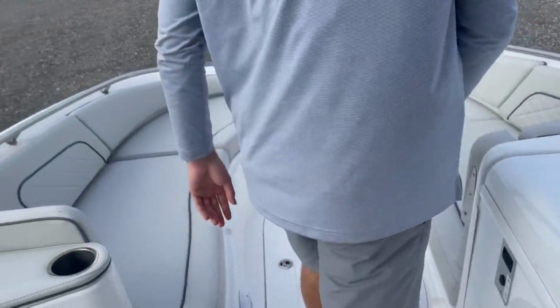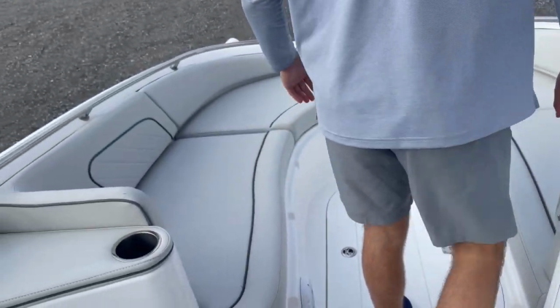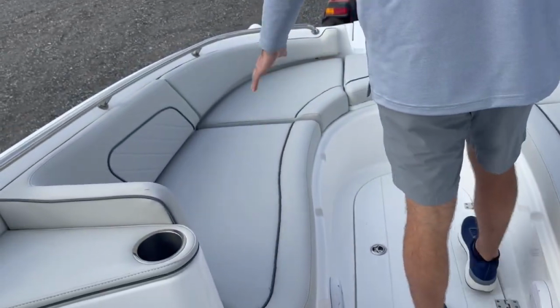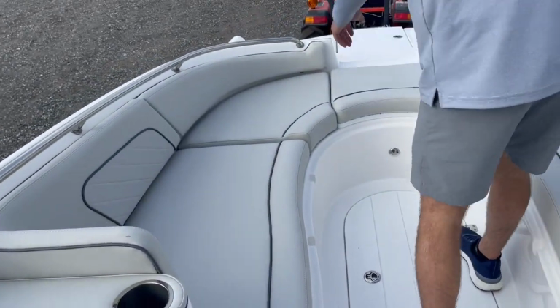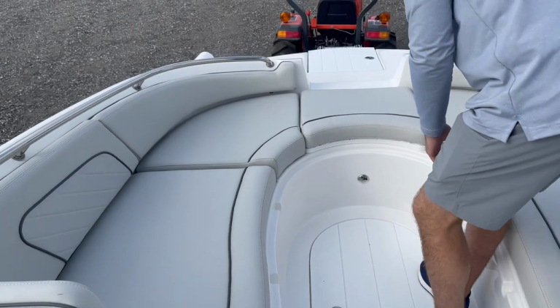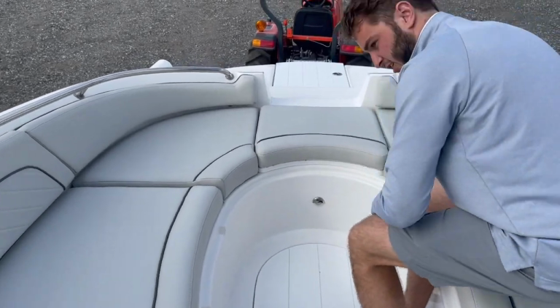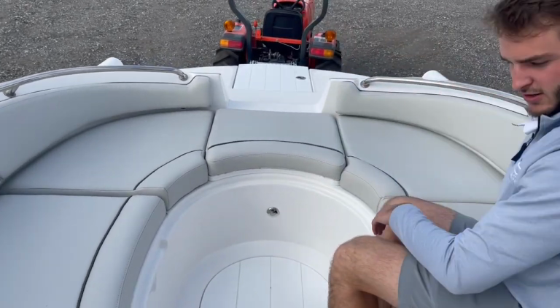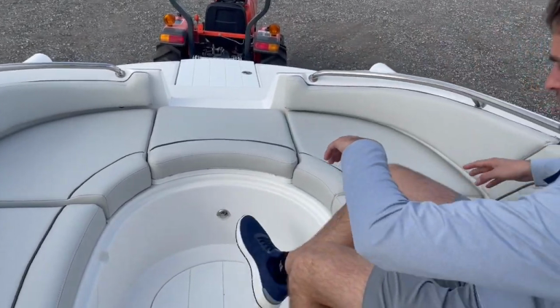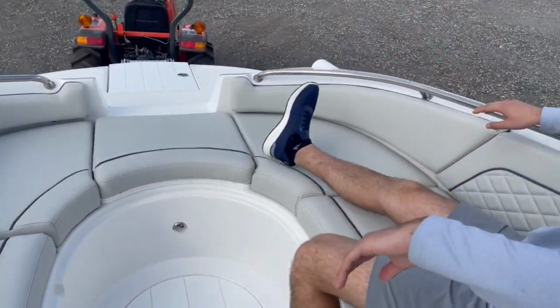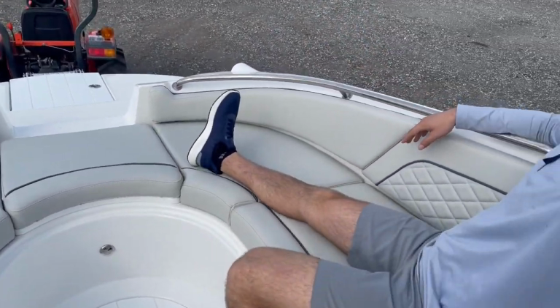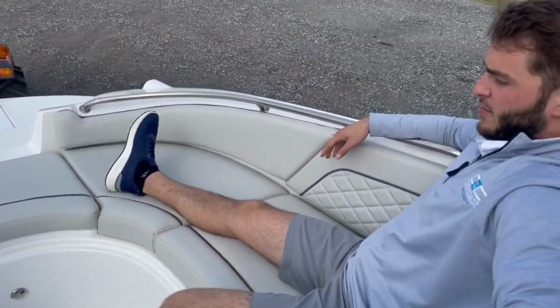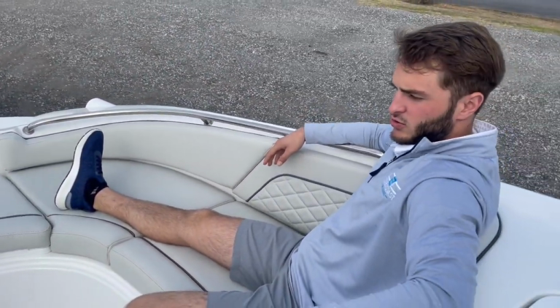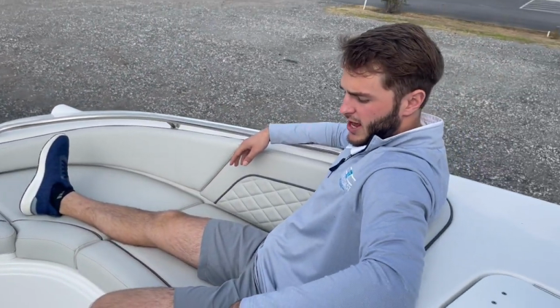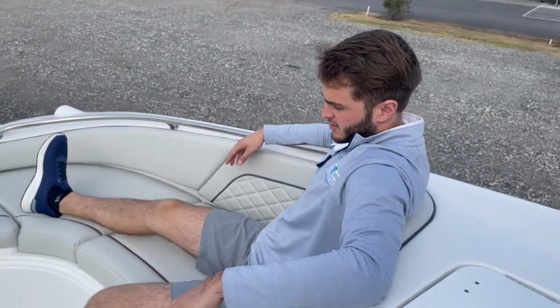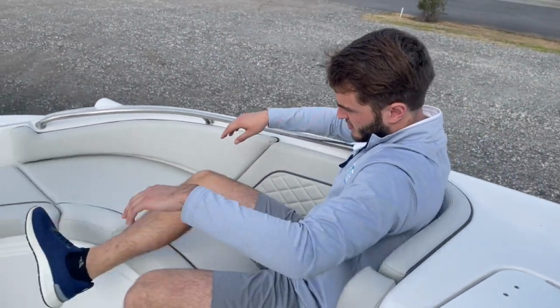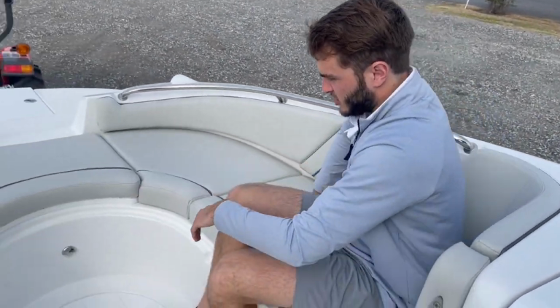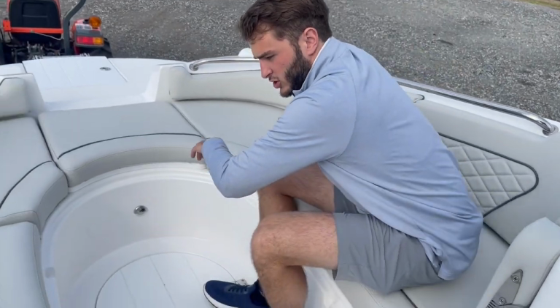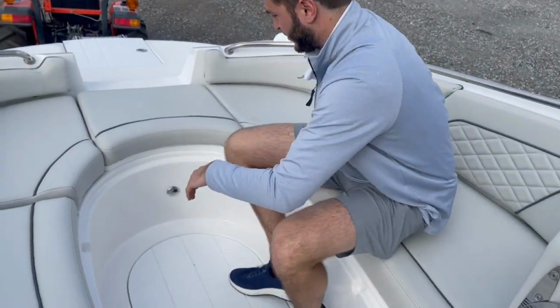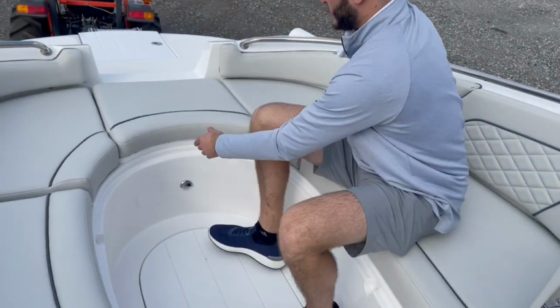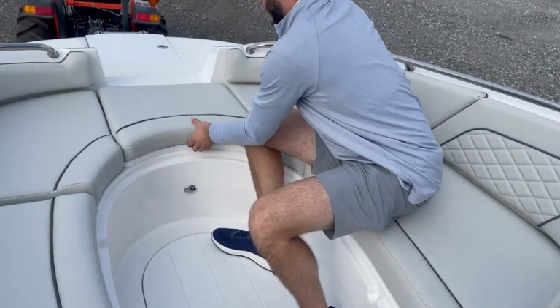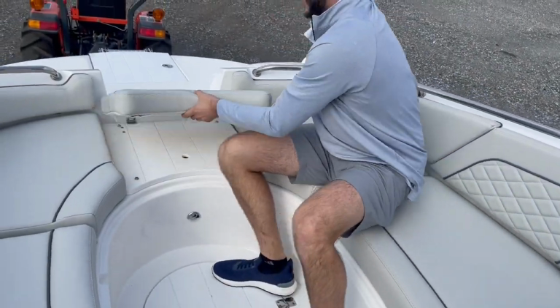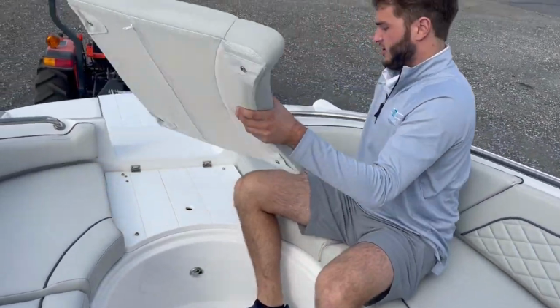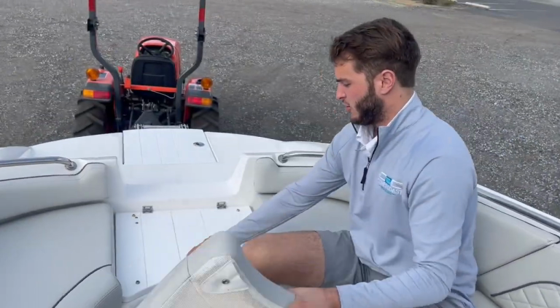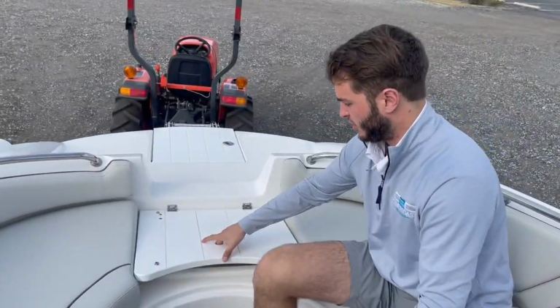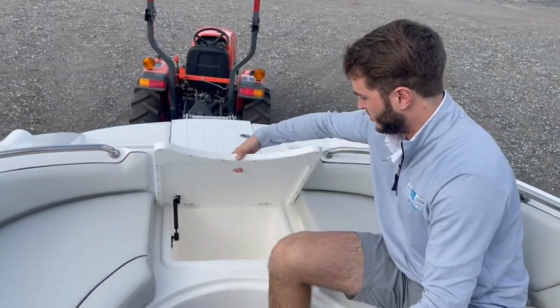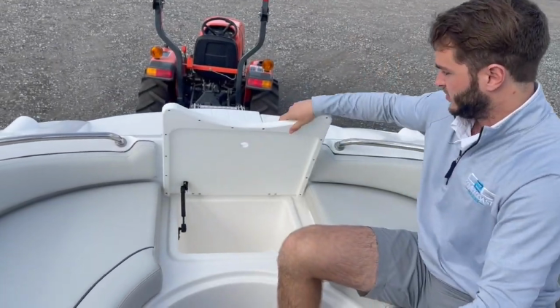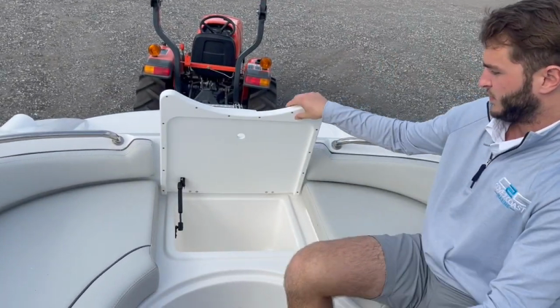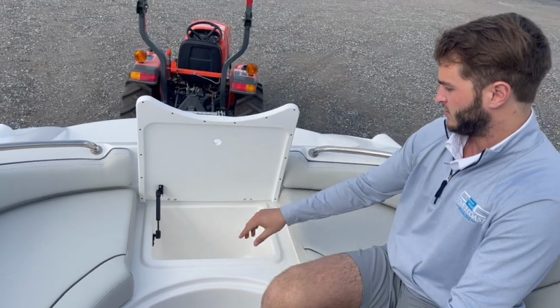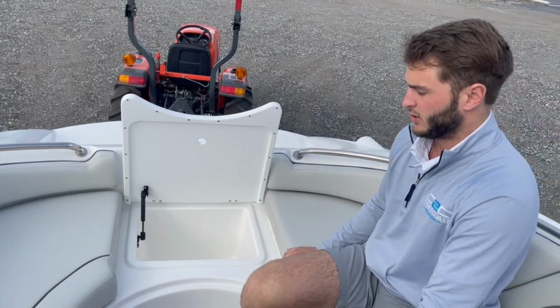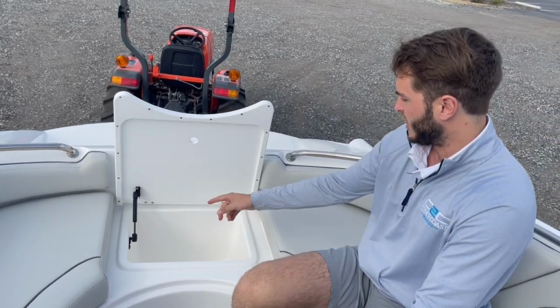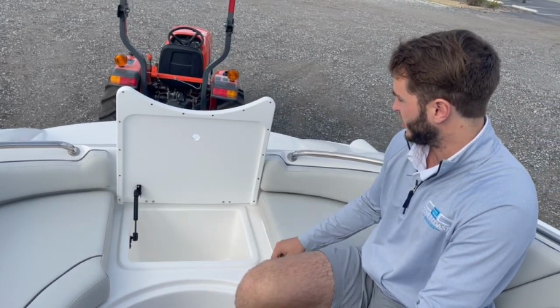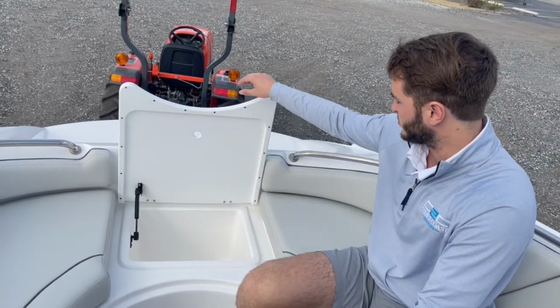Up here, very comfortable forward seating. Plenty of room for everybody to enjoy and relax. Storage with hydraulic compartments, as well as a little bow cooler here with a hydraulic hinge as well.